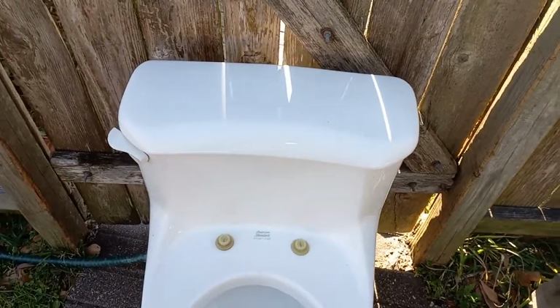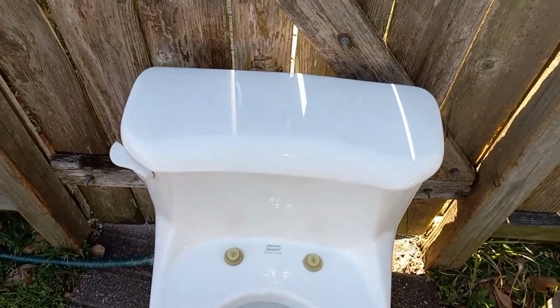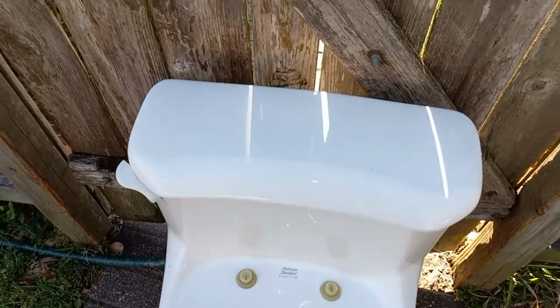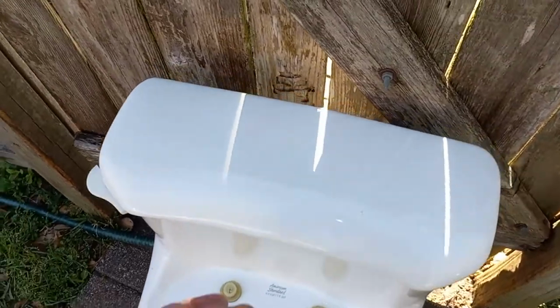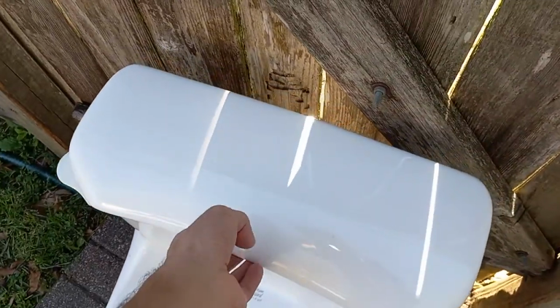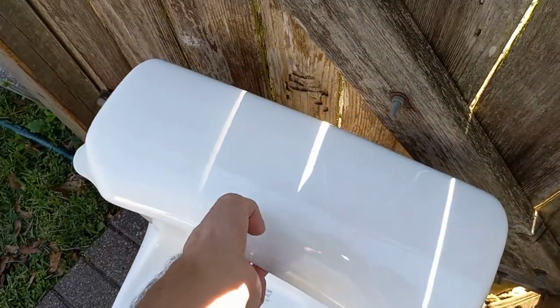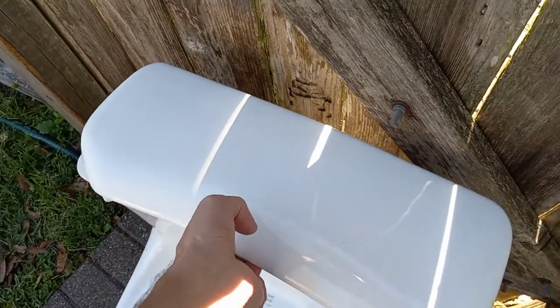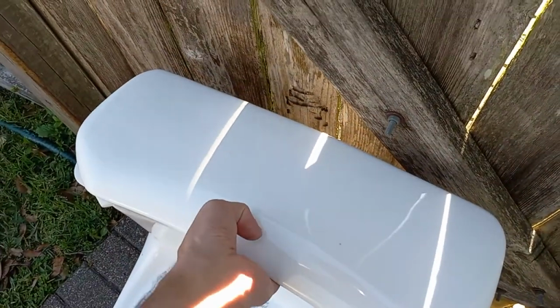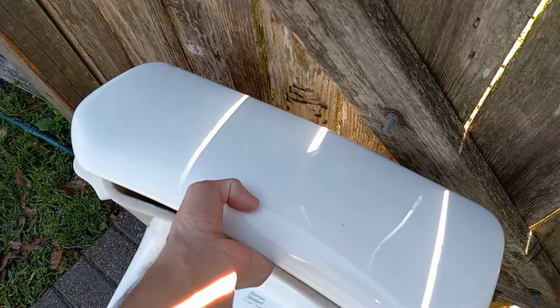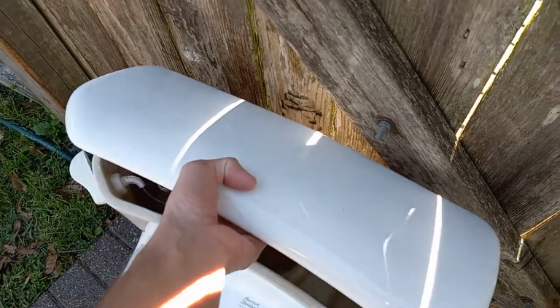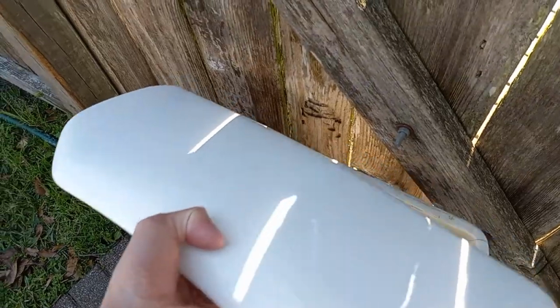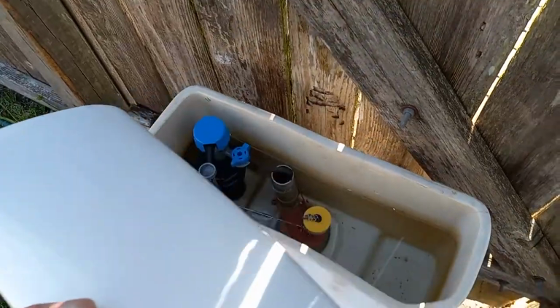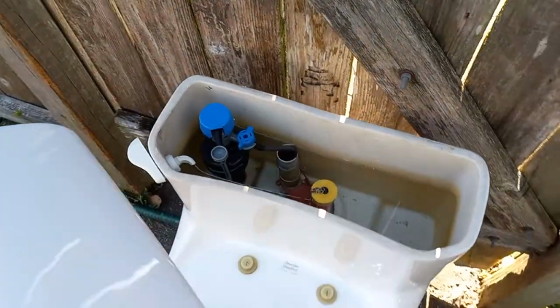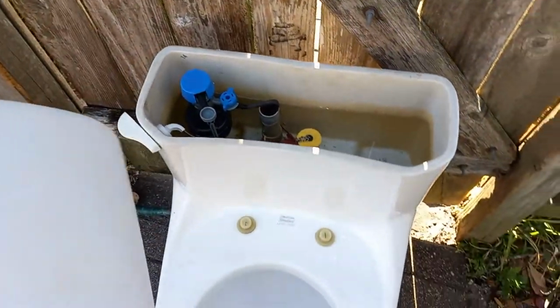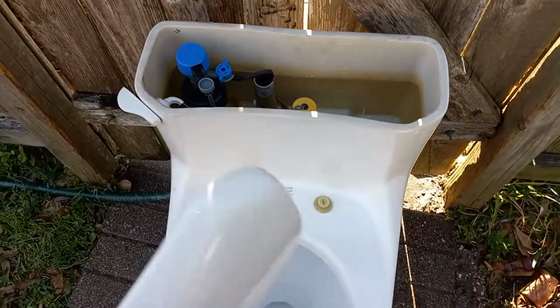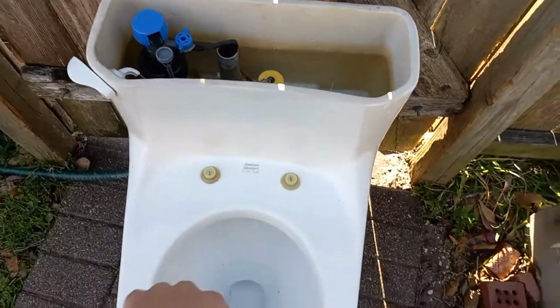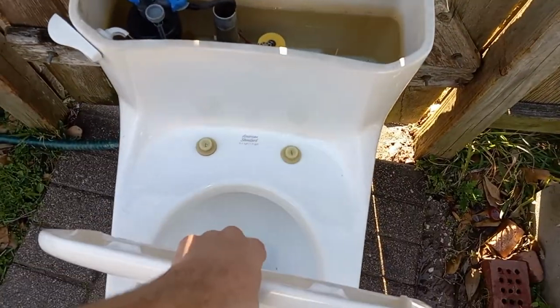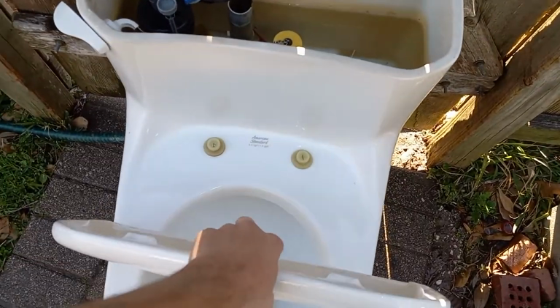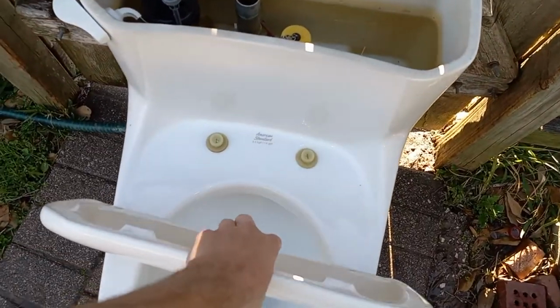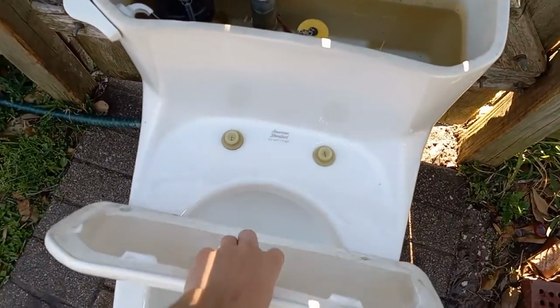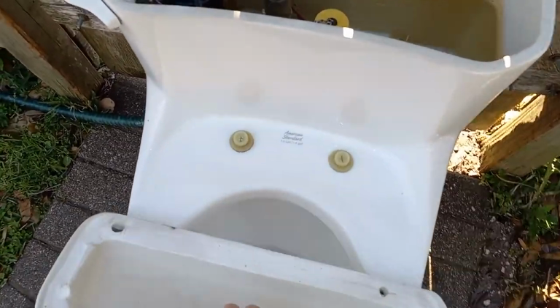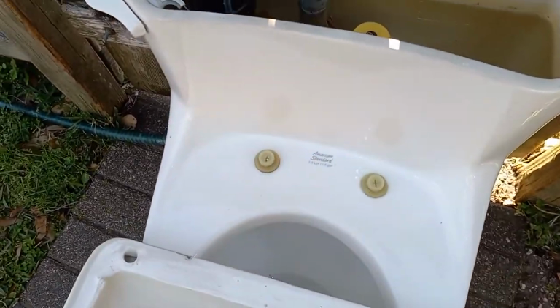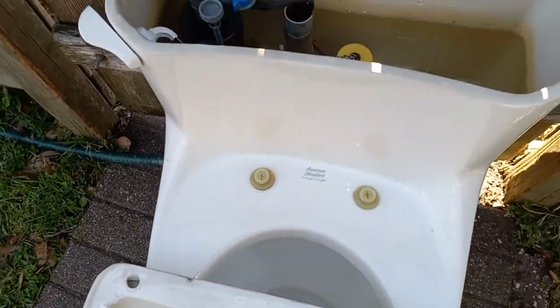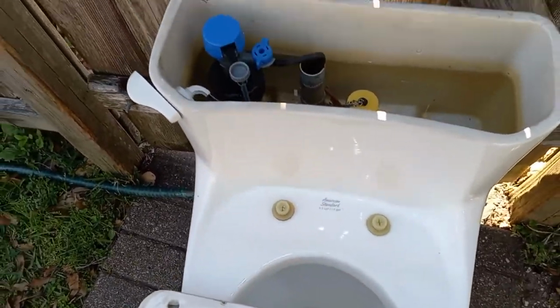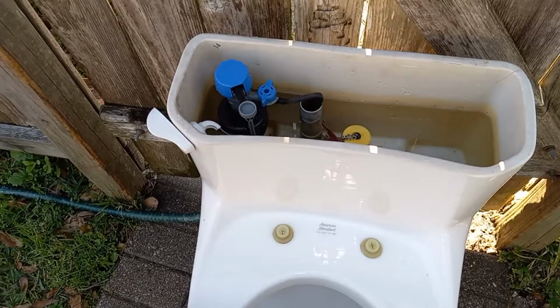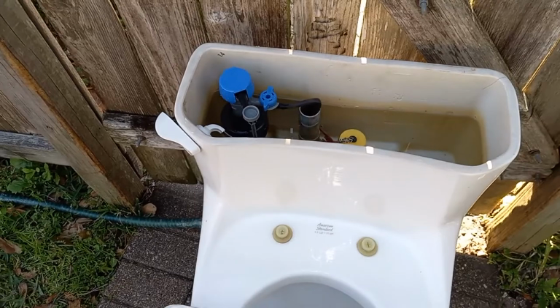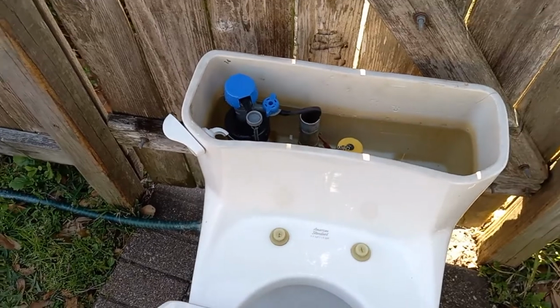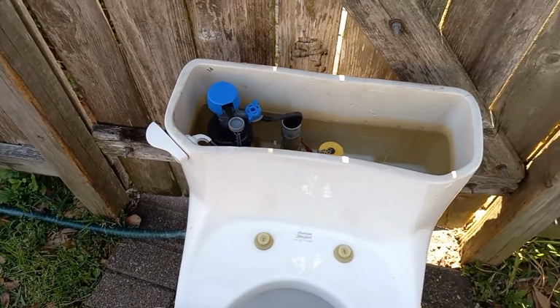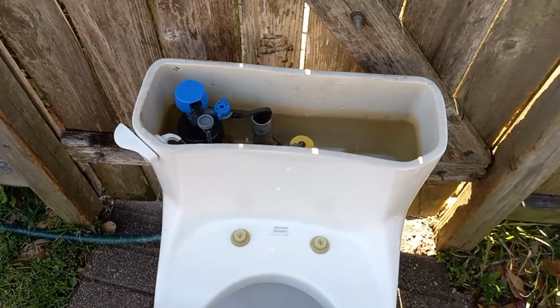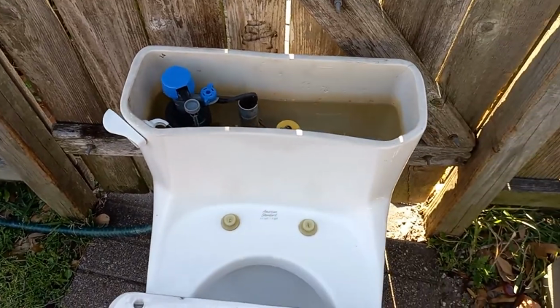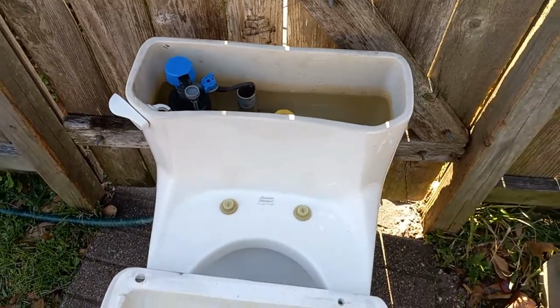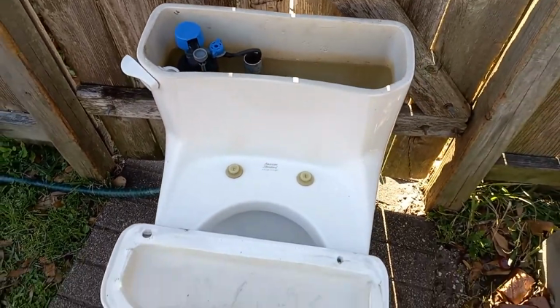These have the same problem as the 3464 Vortens tanks that were recalled because of their cracking, so I think they should do a recall on these.